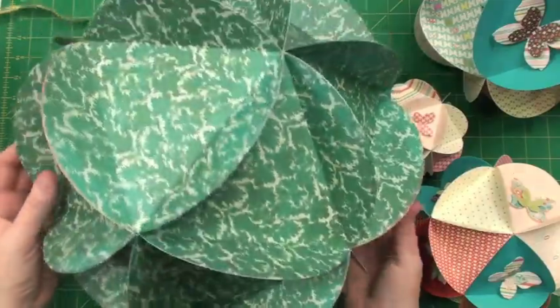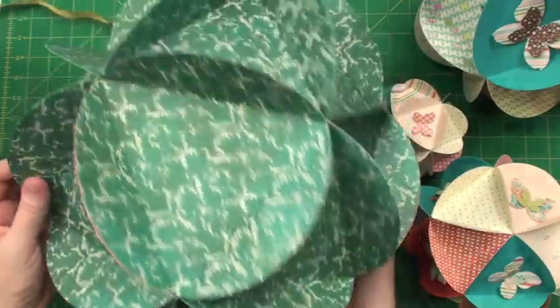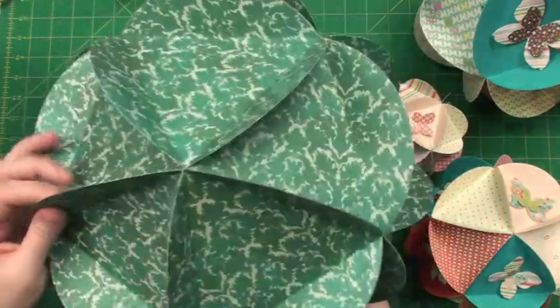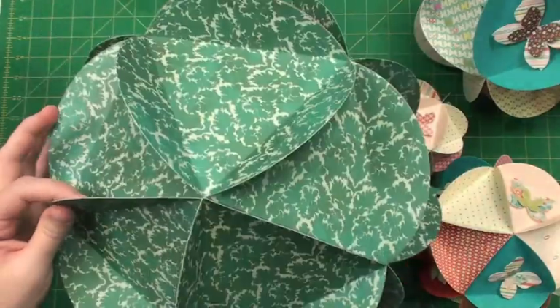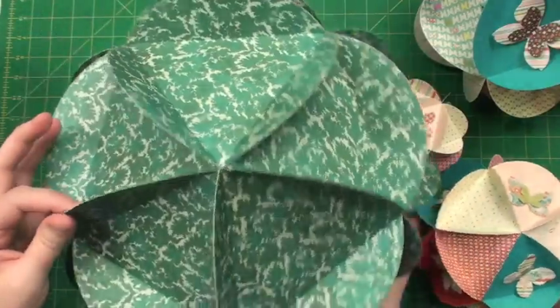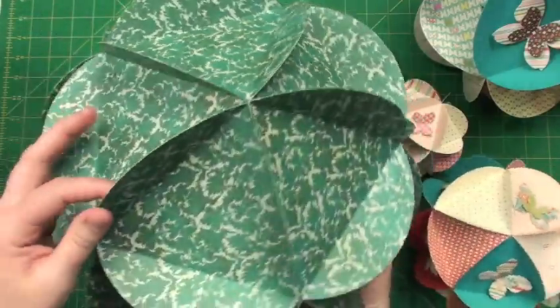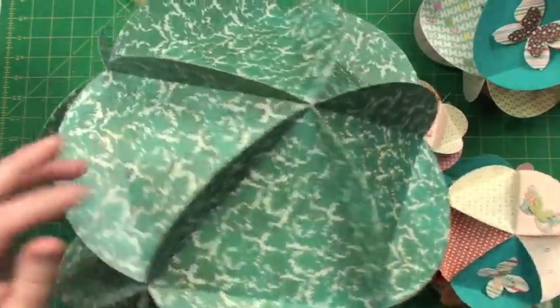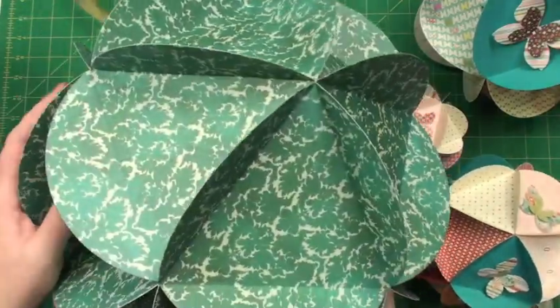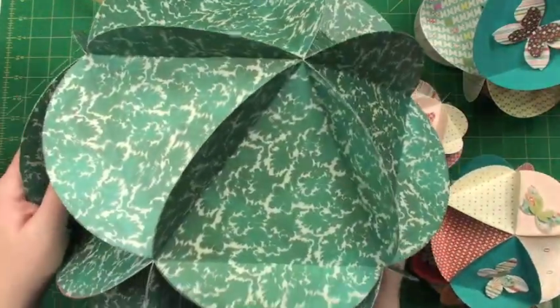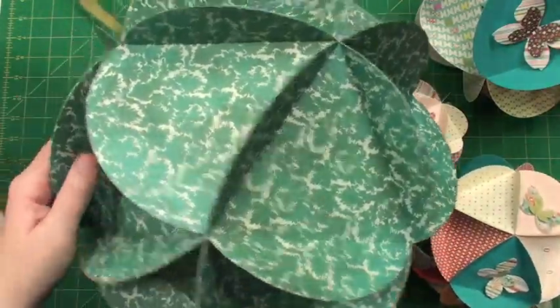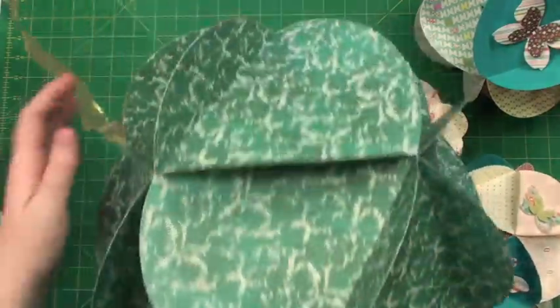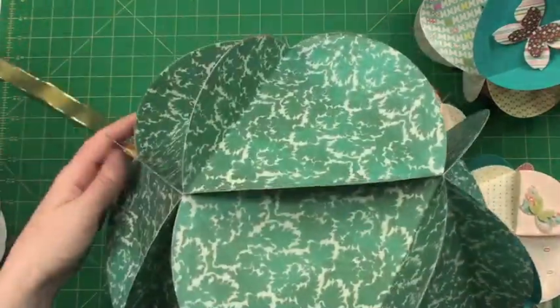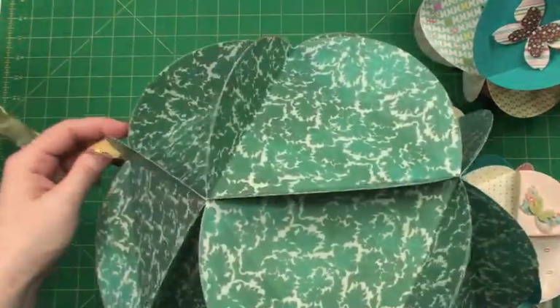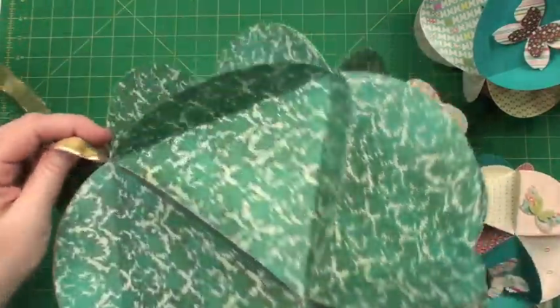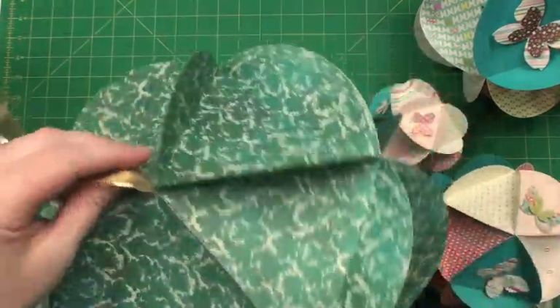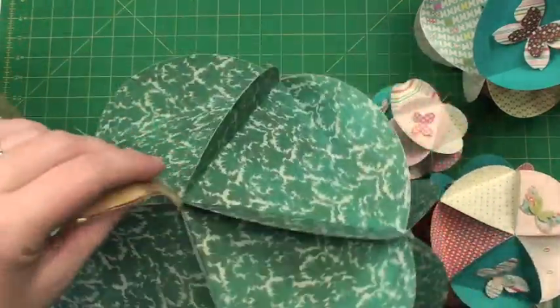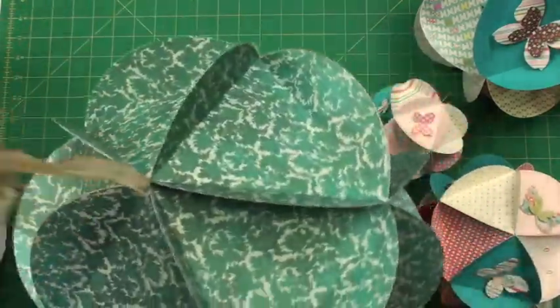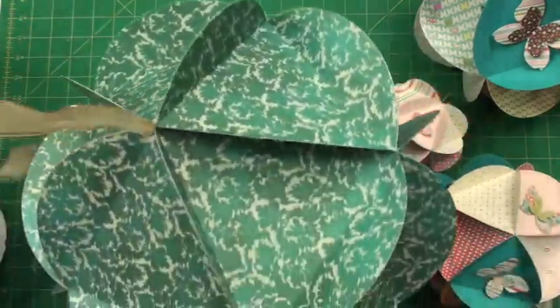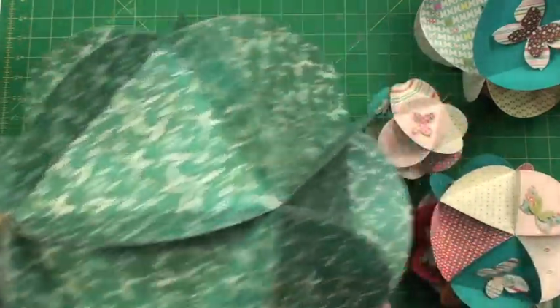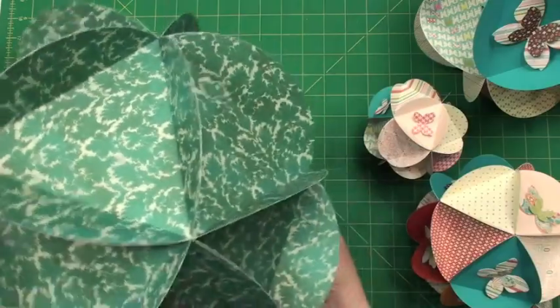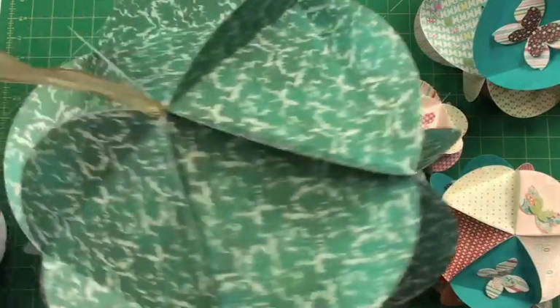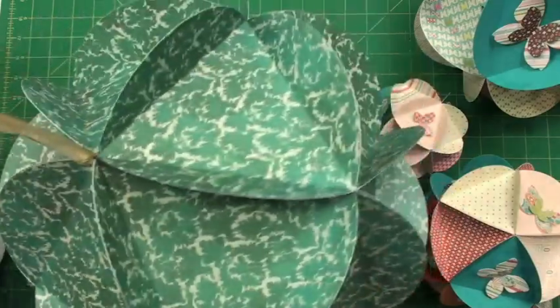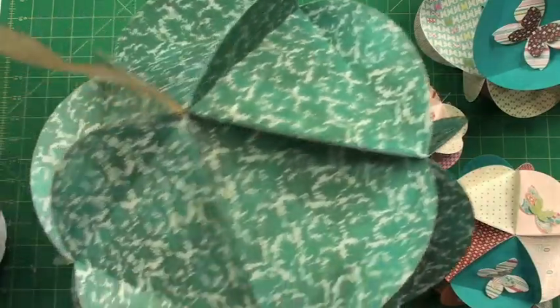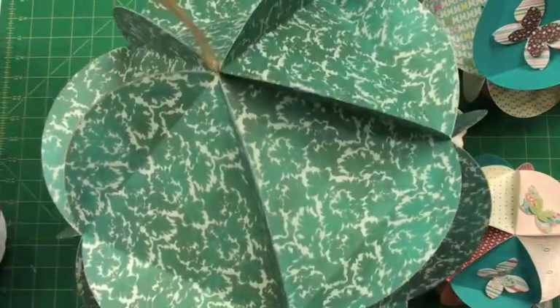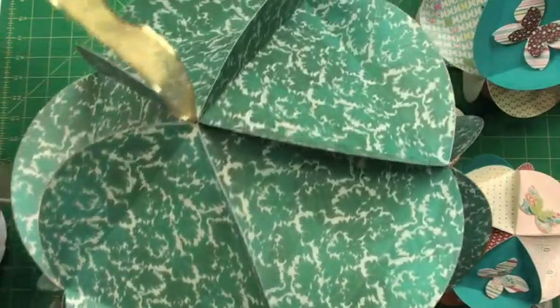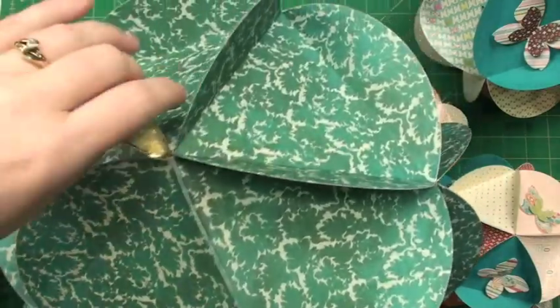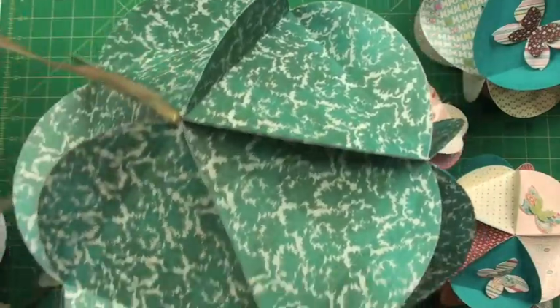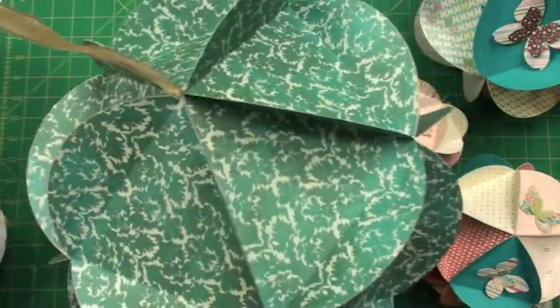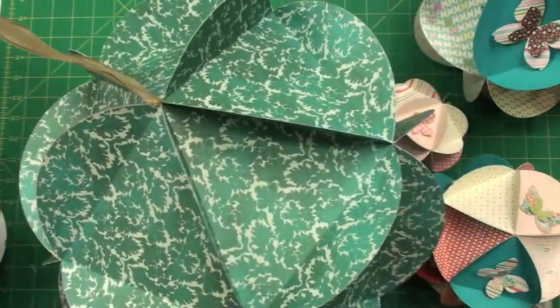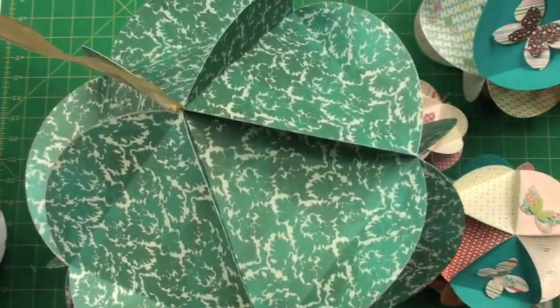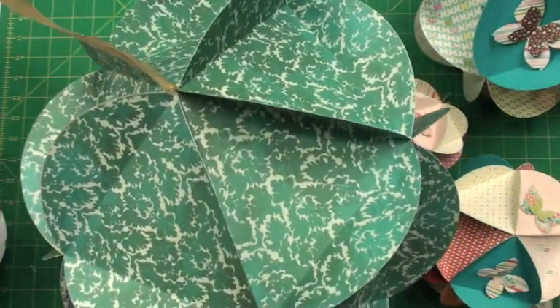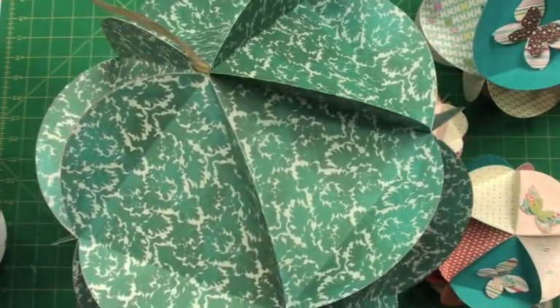And then here is the next size which is the actual jumbo size. You can see I have a ribbon on it because I think it would be great for hanging in the corner of a room.